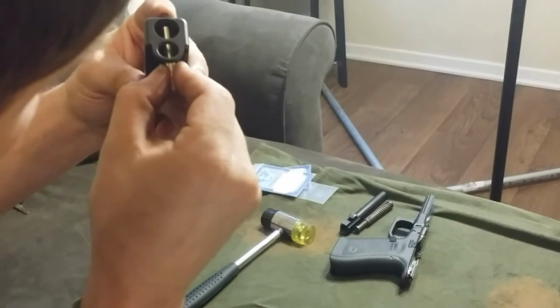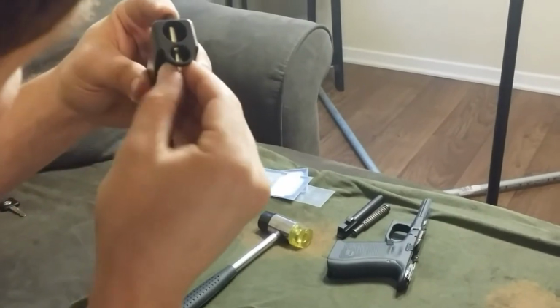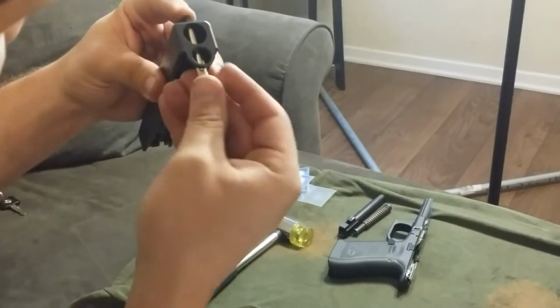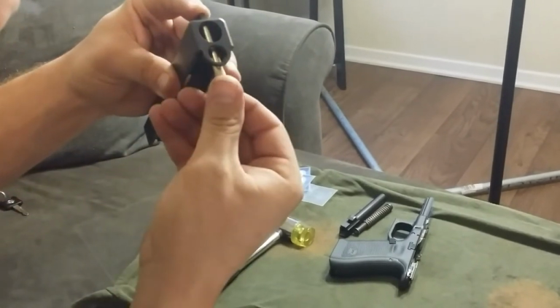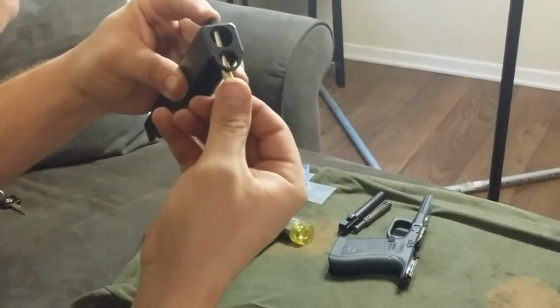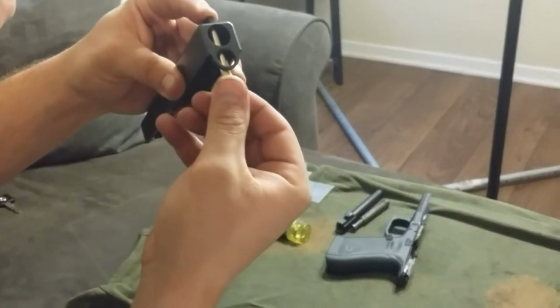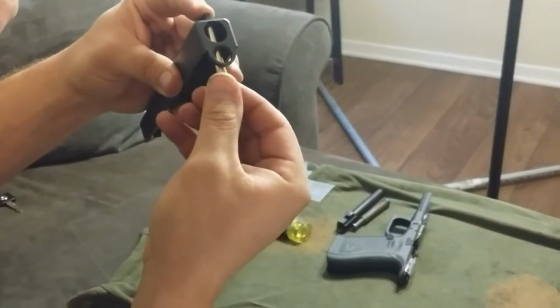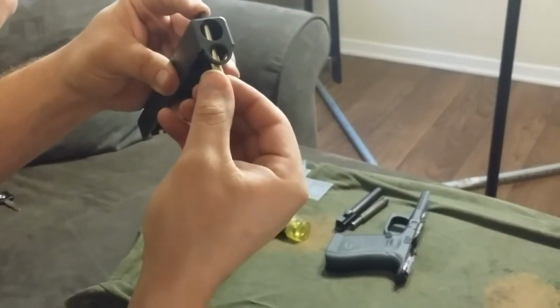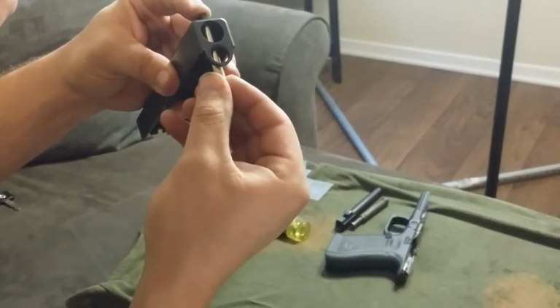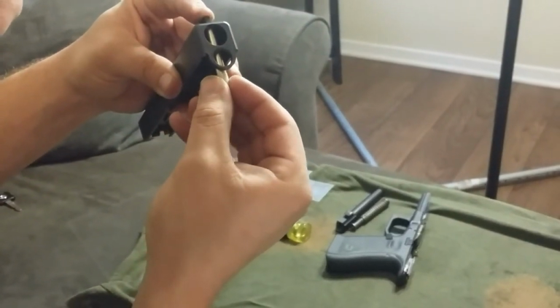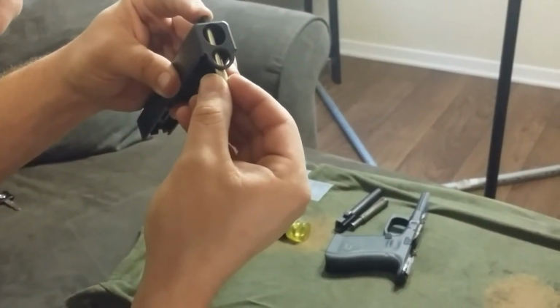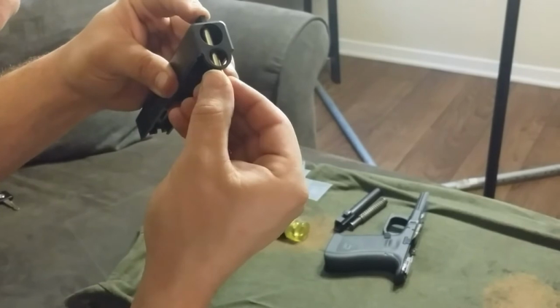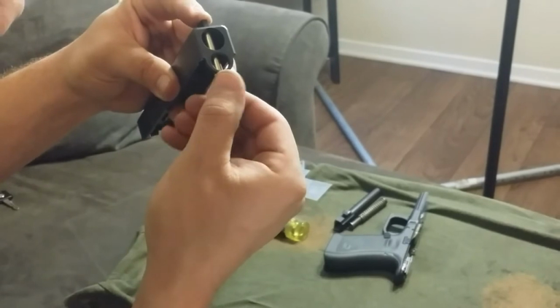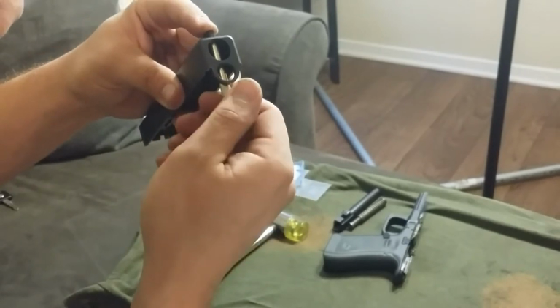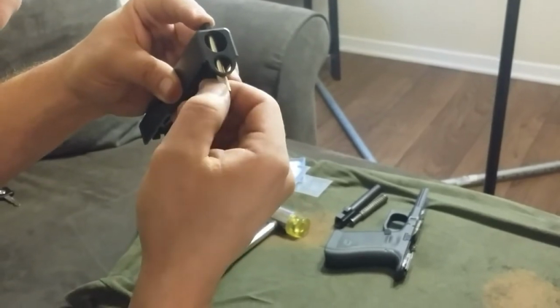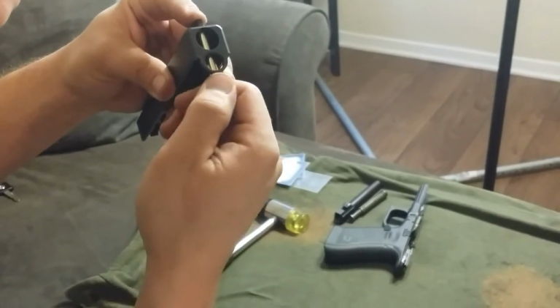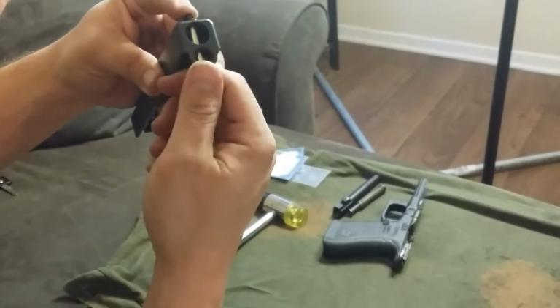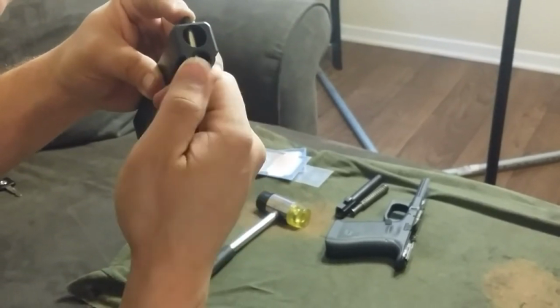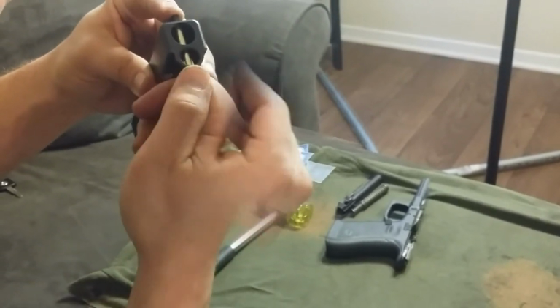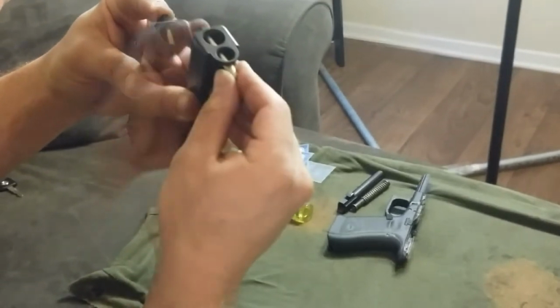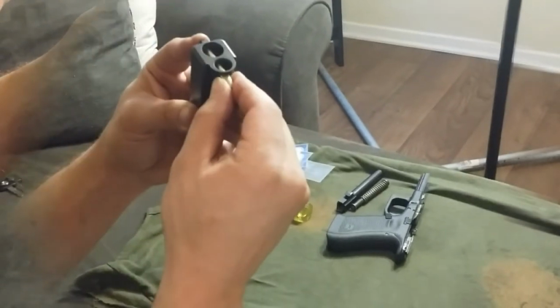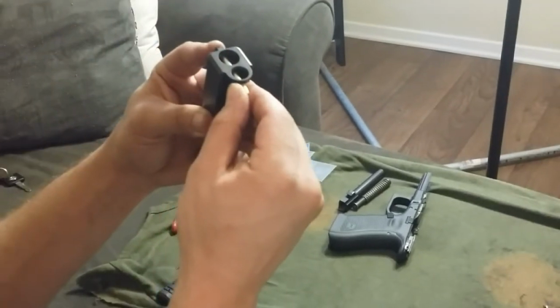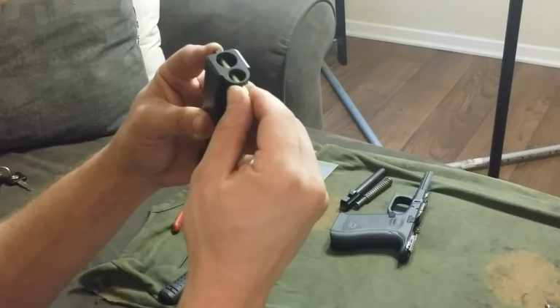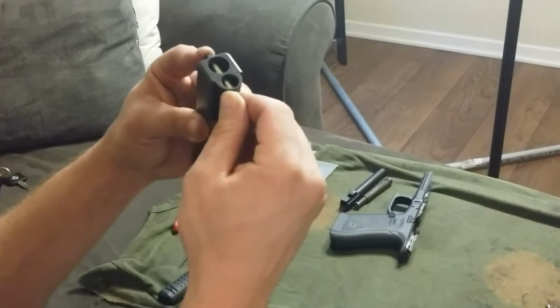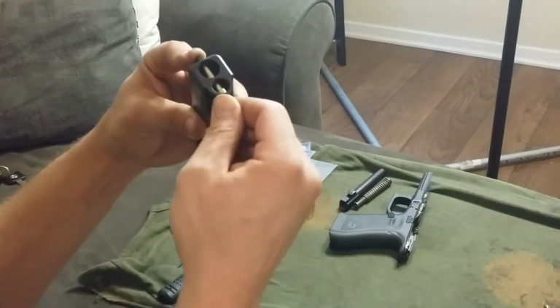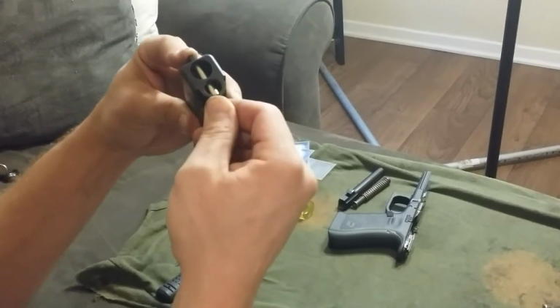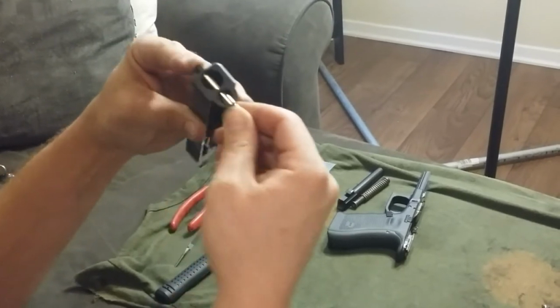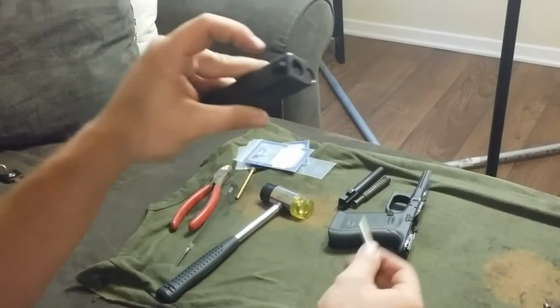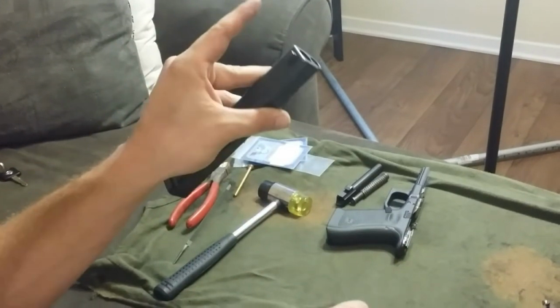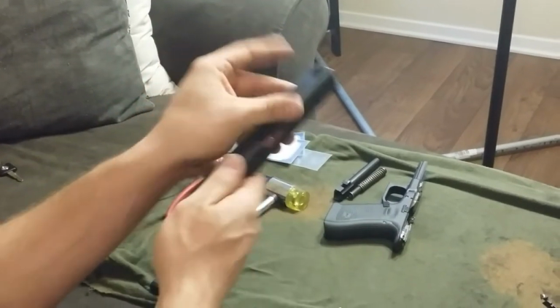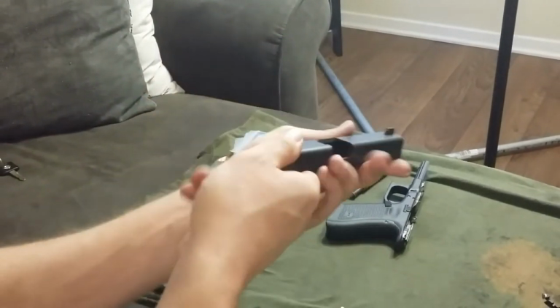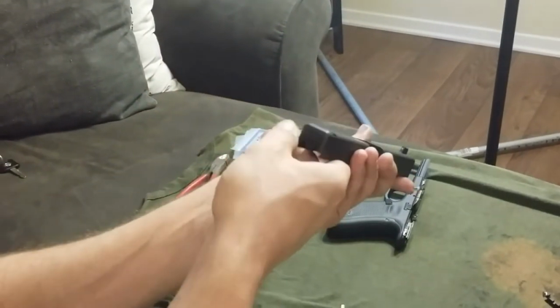Be sure to go counterclockwise first until you feel the first thread click into contact with the corresponding hole, and then you can go ahead and thread it in. Give it a little insurance twist and verify straightness.